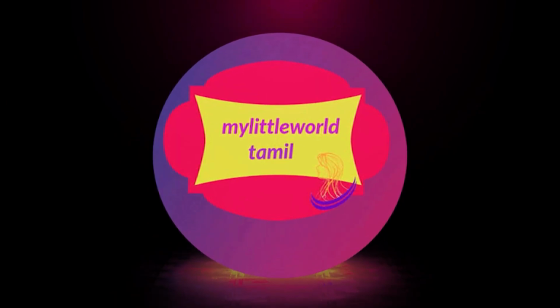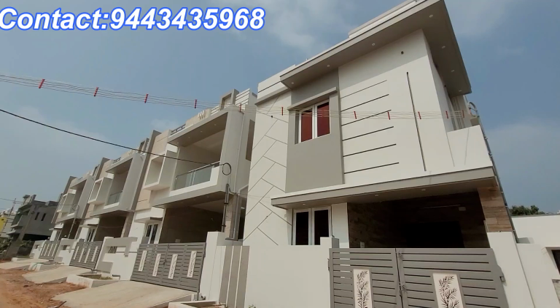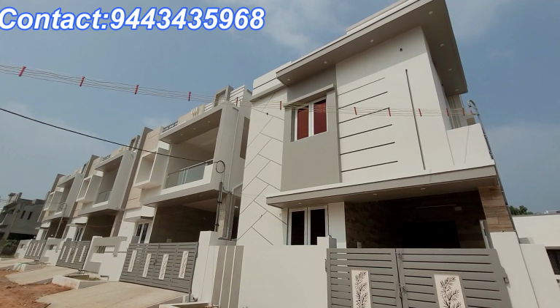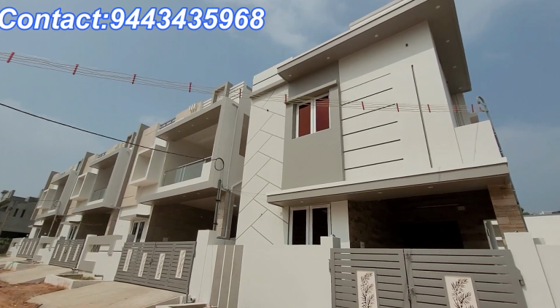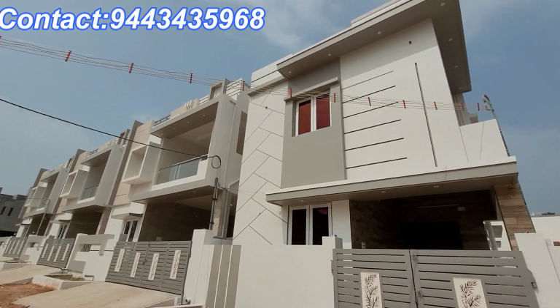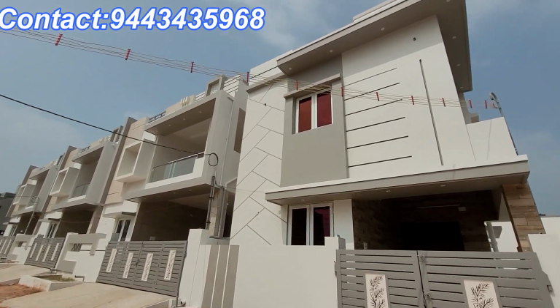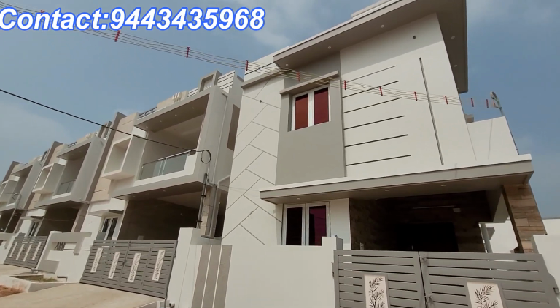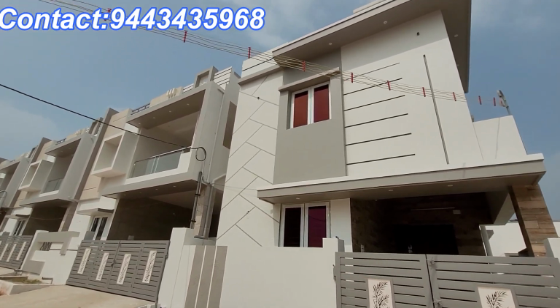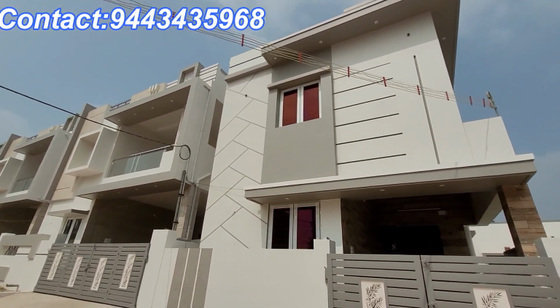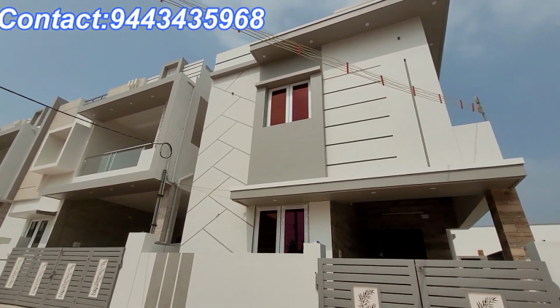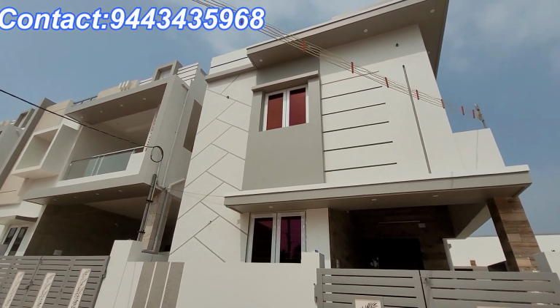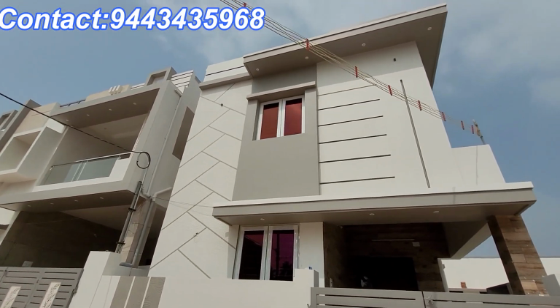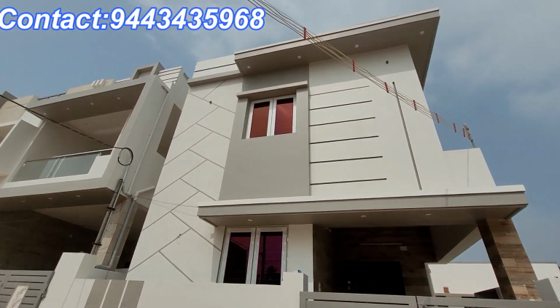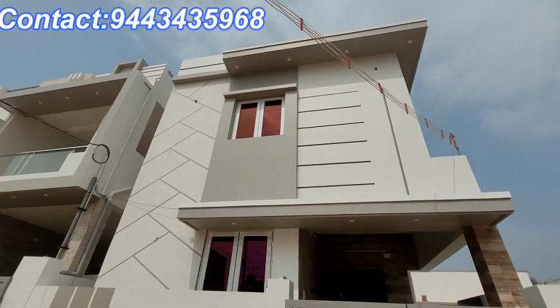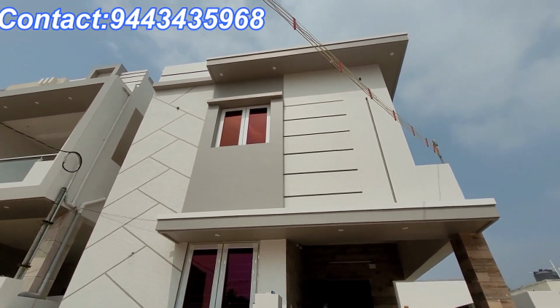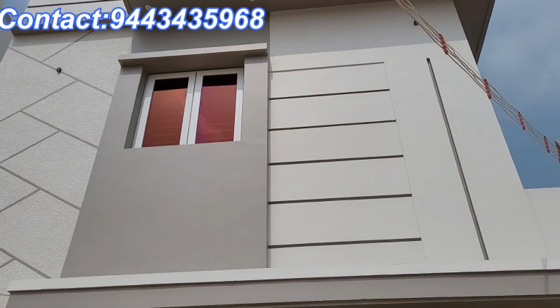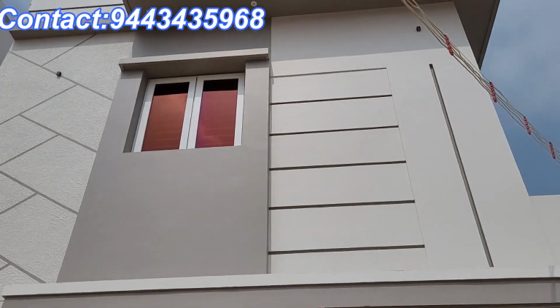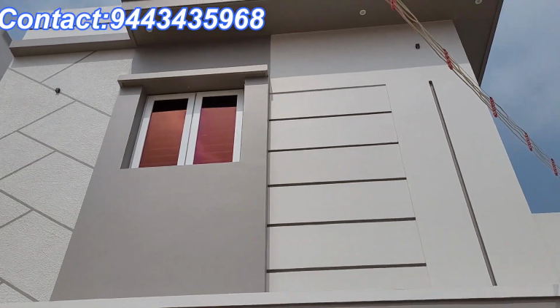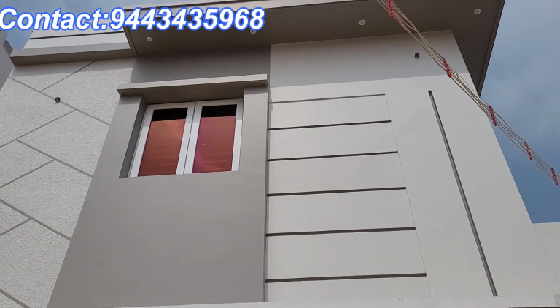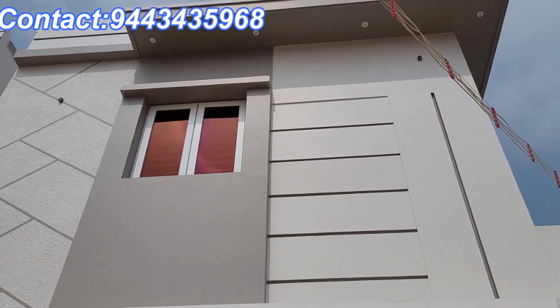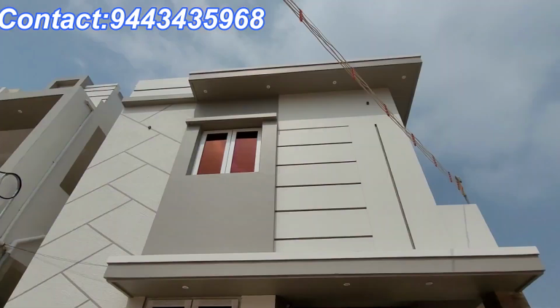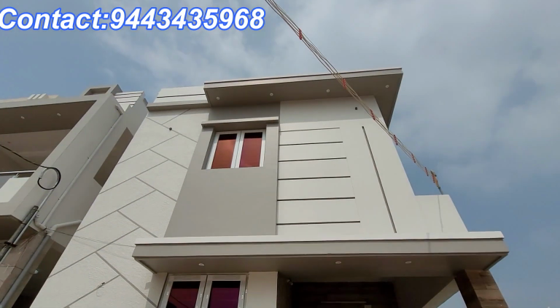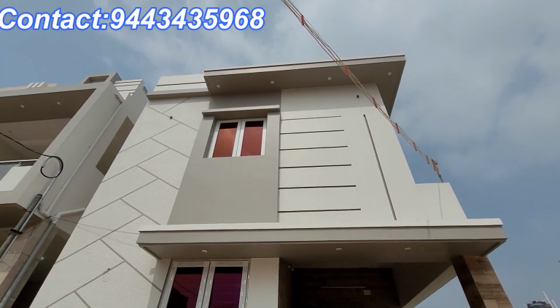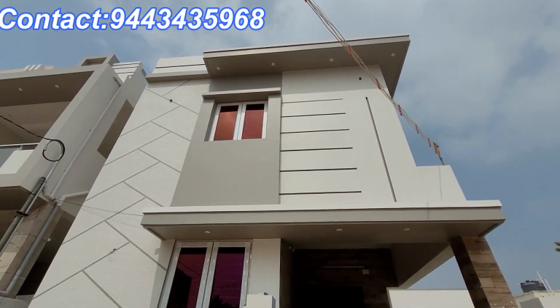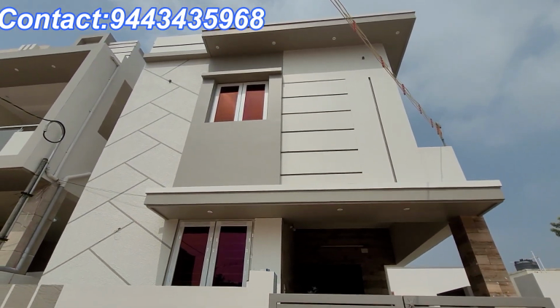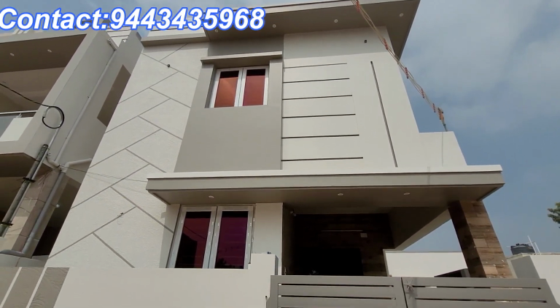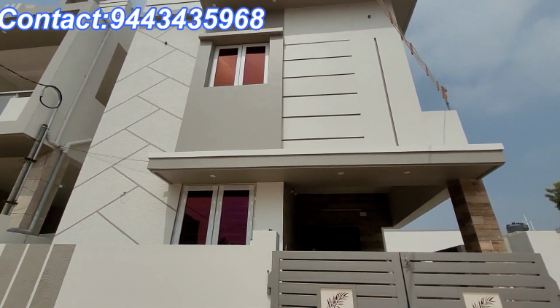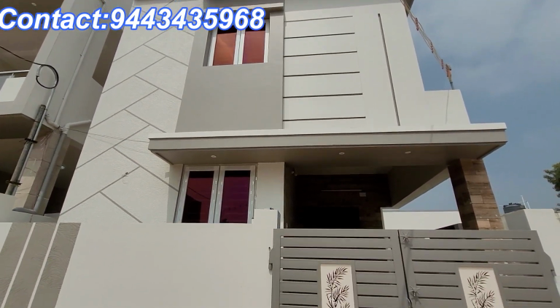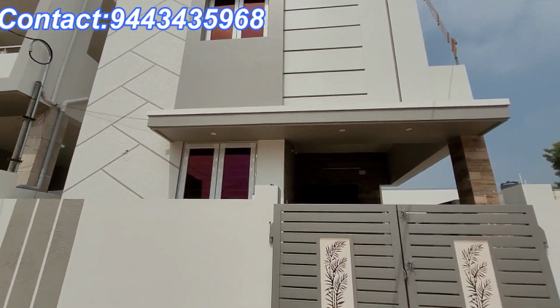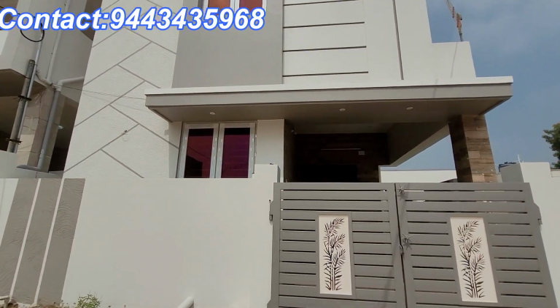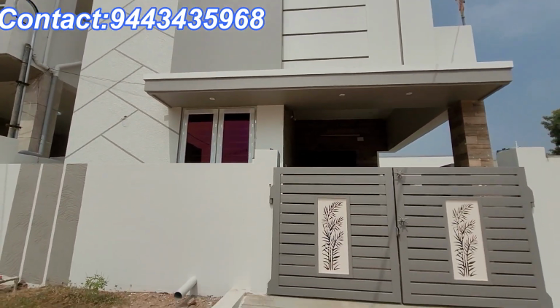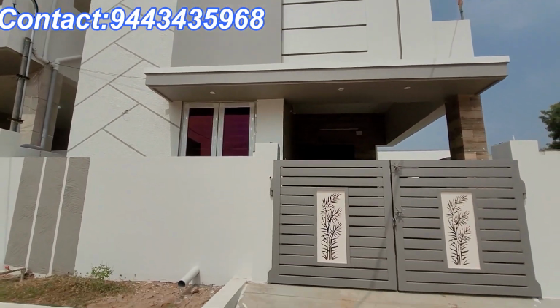Hello everyone, welcome to this video. We will talk about a 3BHK semi-furnished individual house.